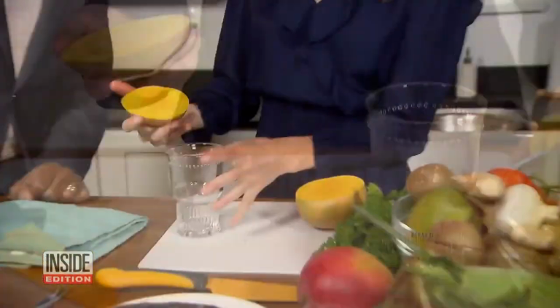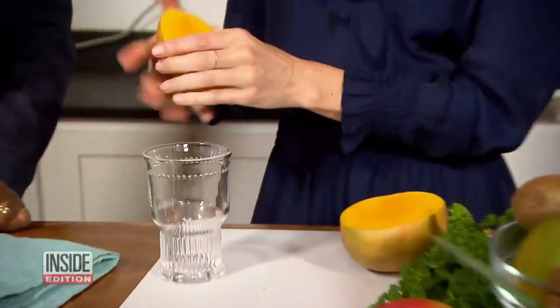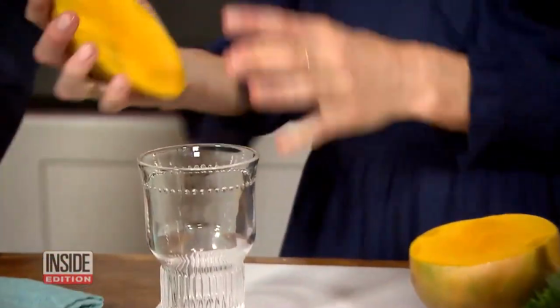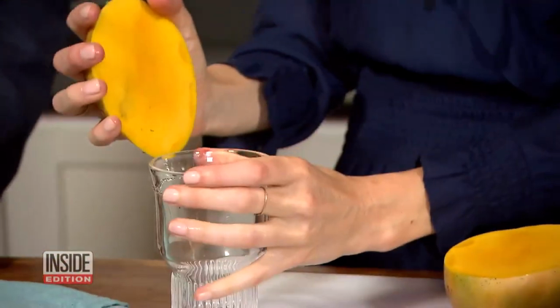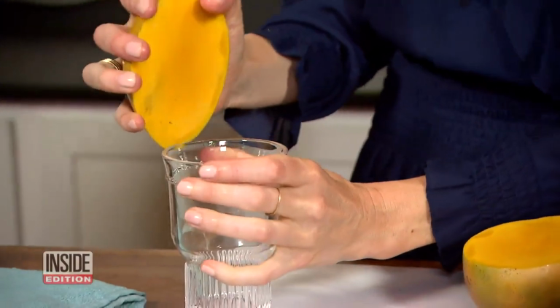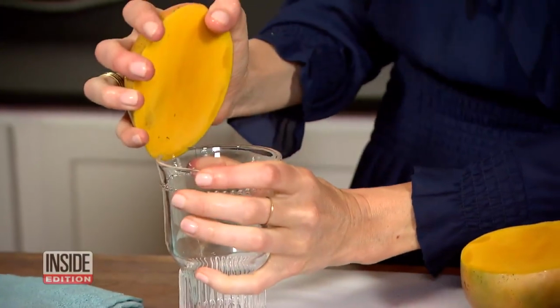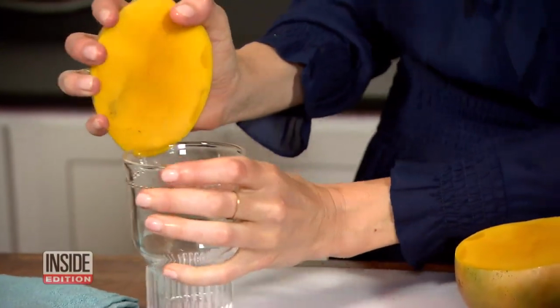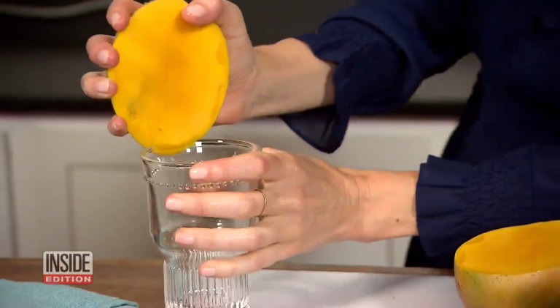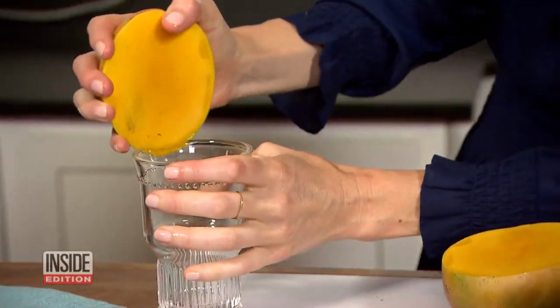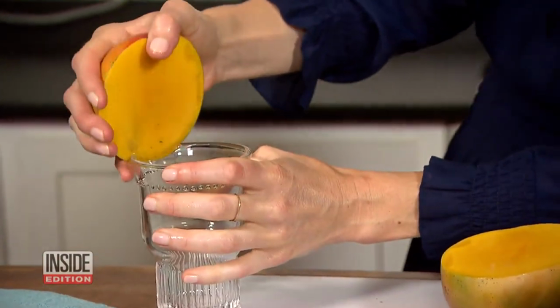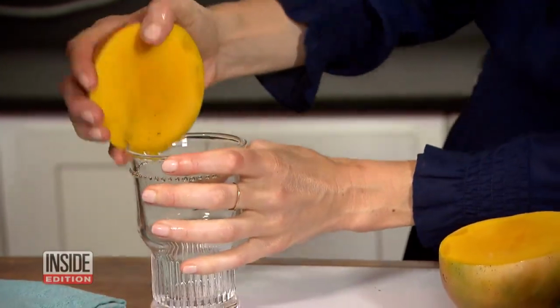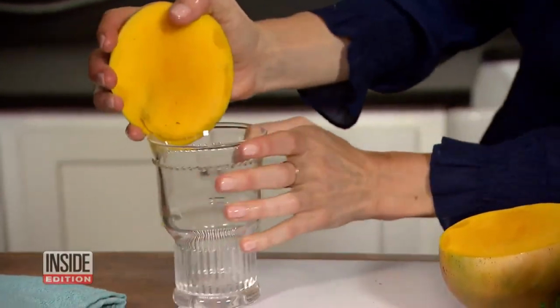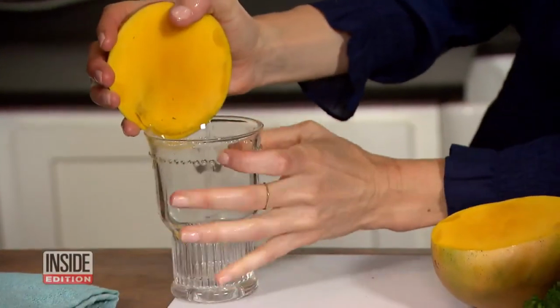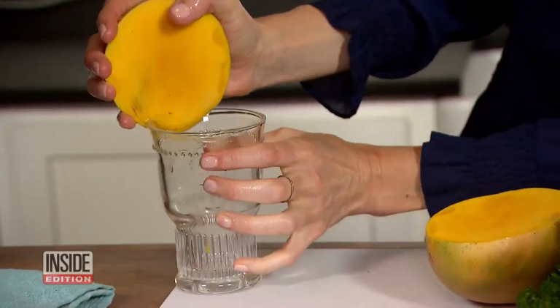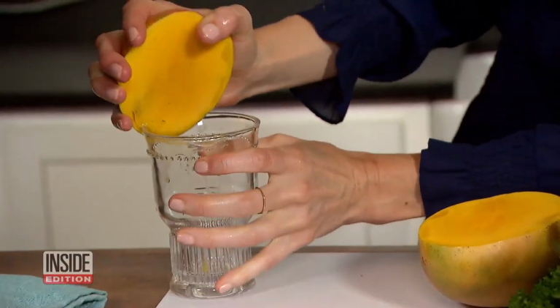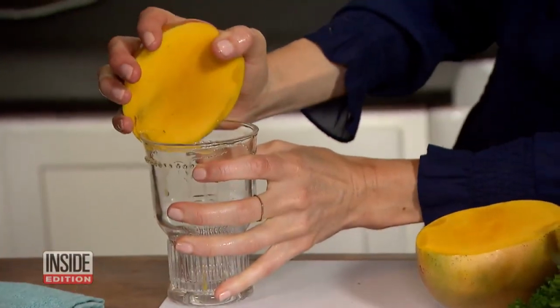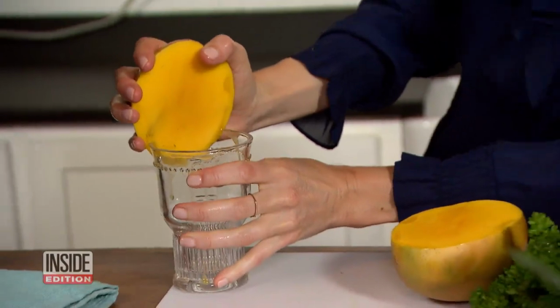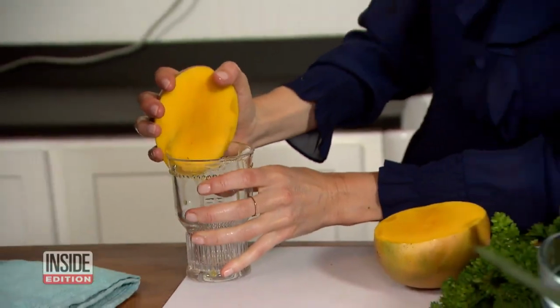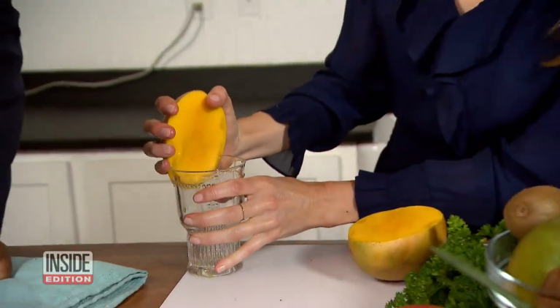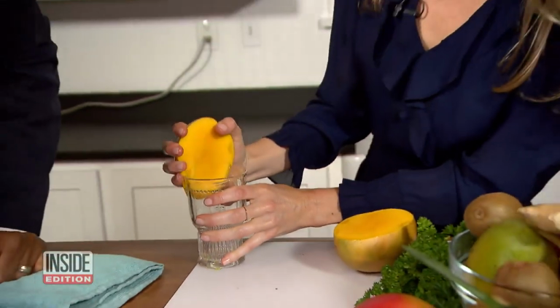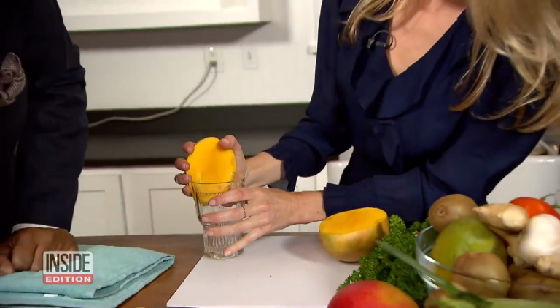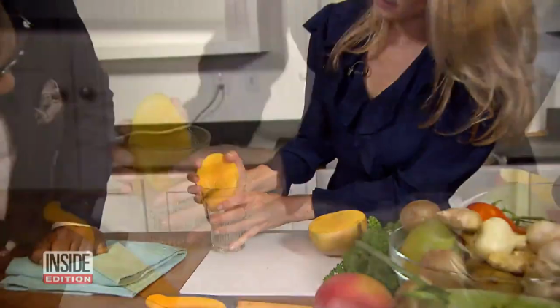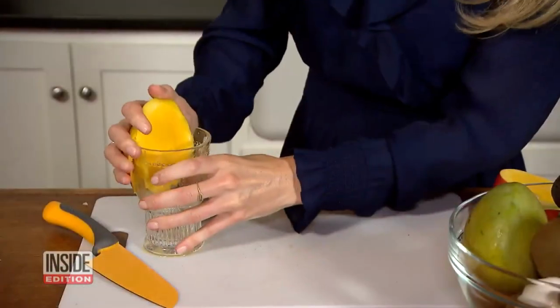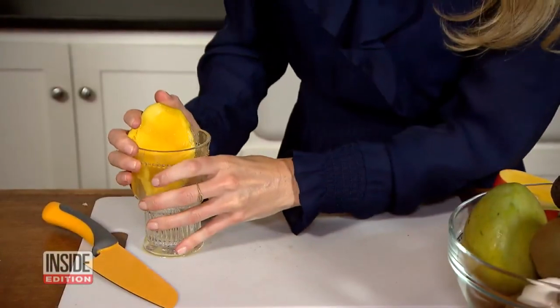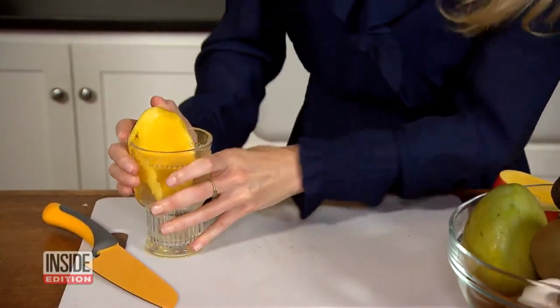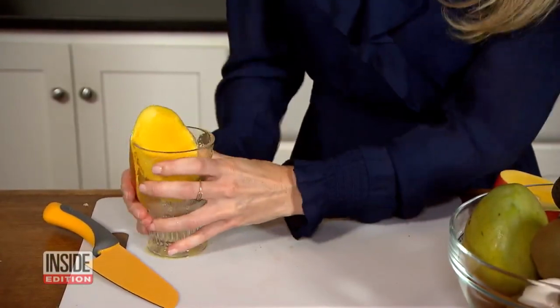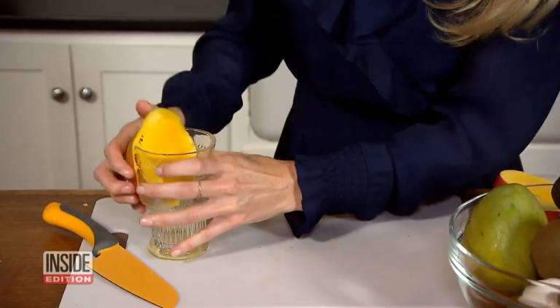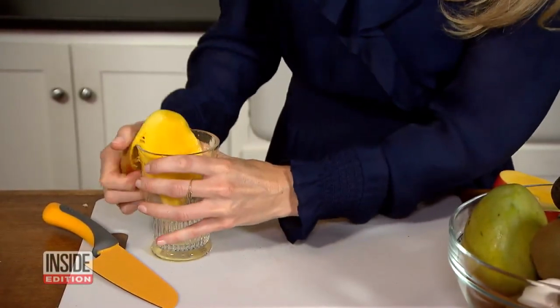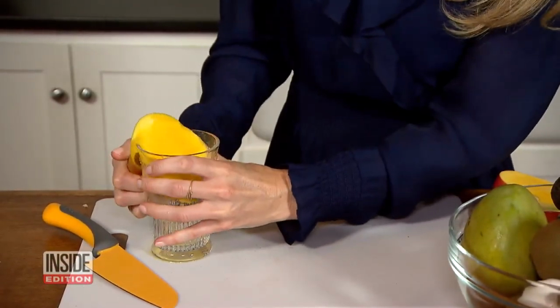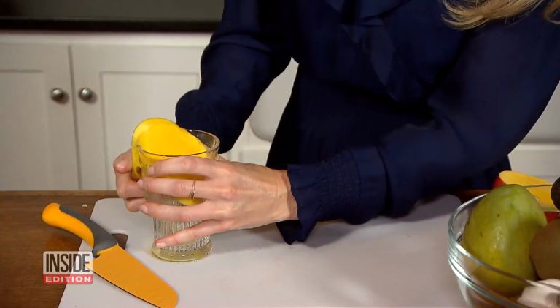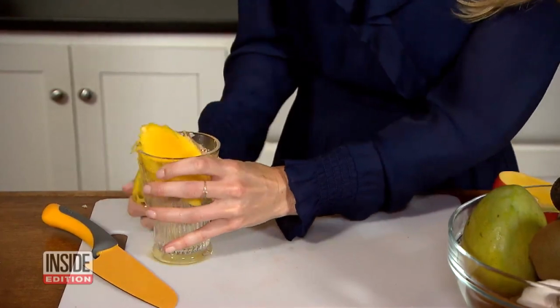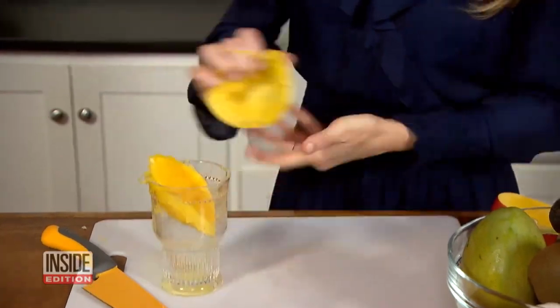I'm going to take the glass and use the rim of the glass just to kind of cut around the mango just like this. Slide the mango up just like this.